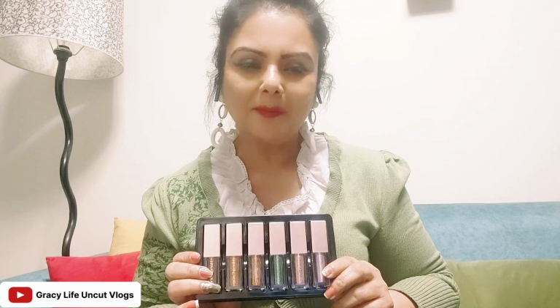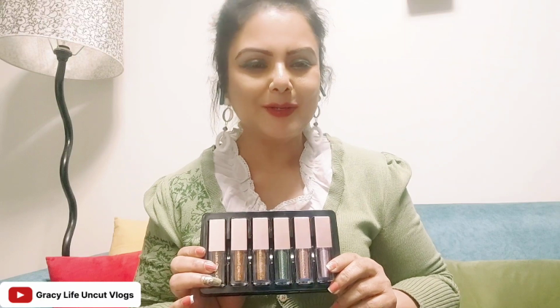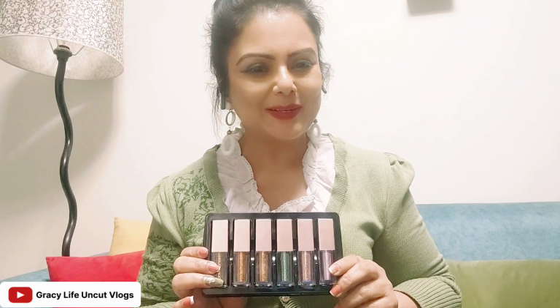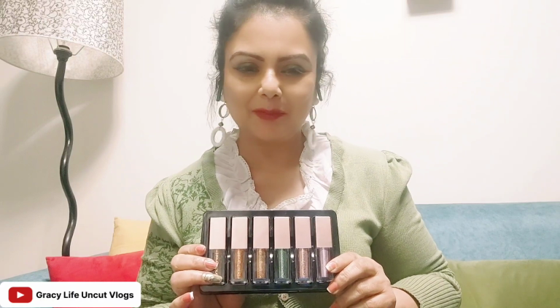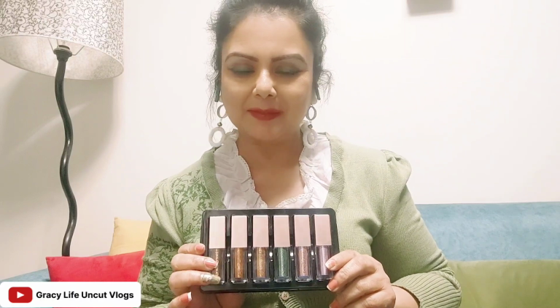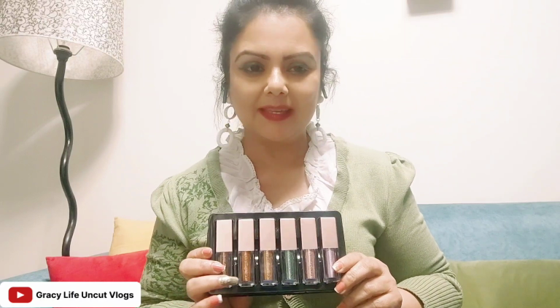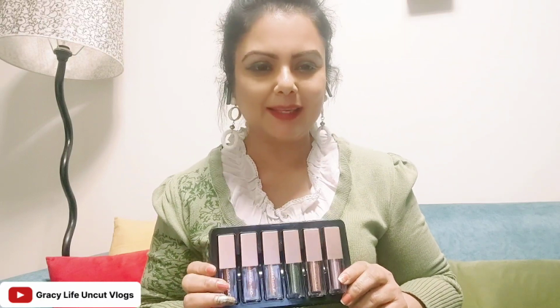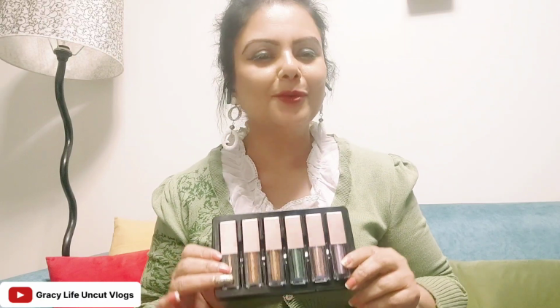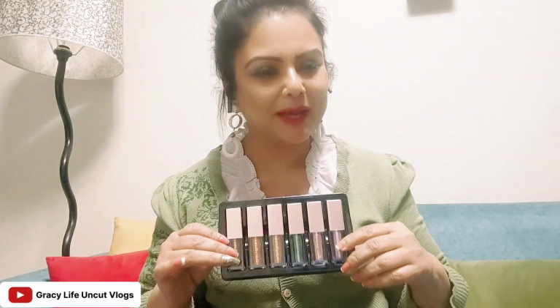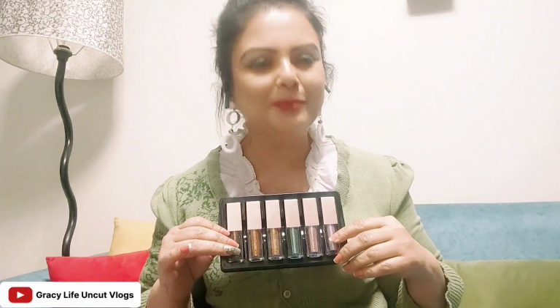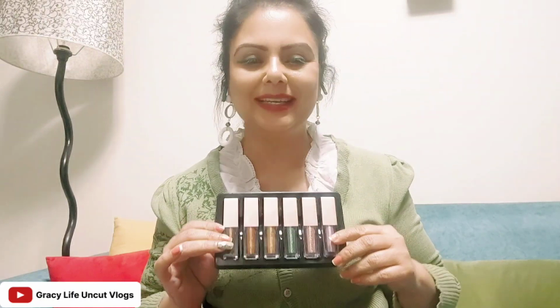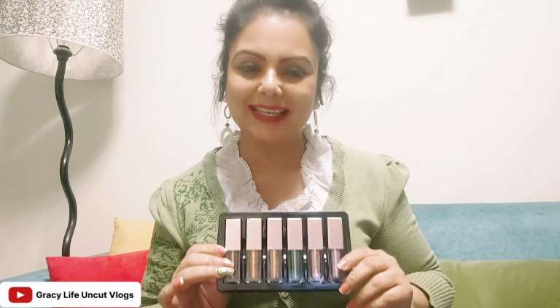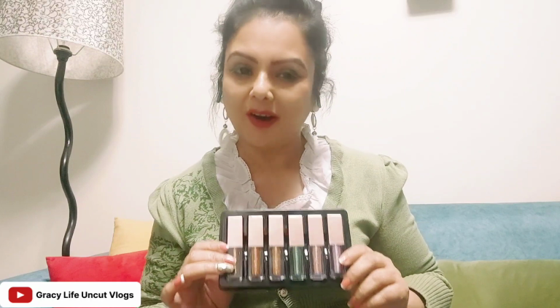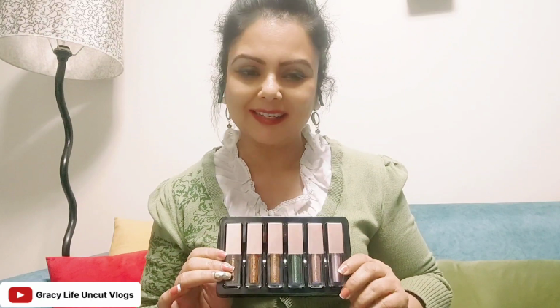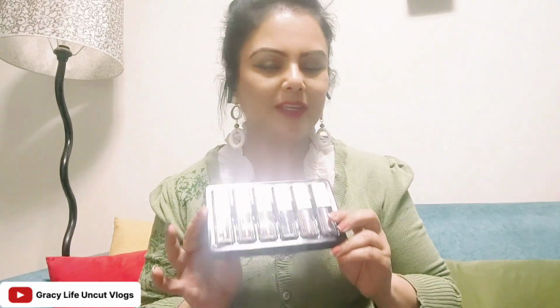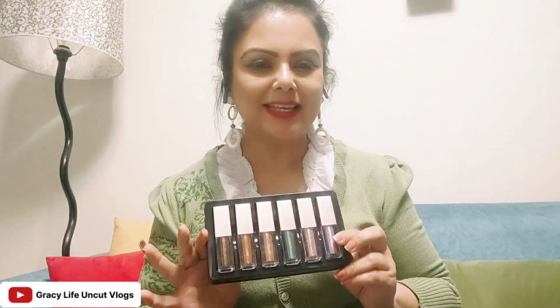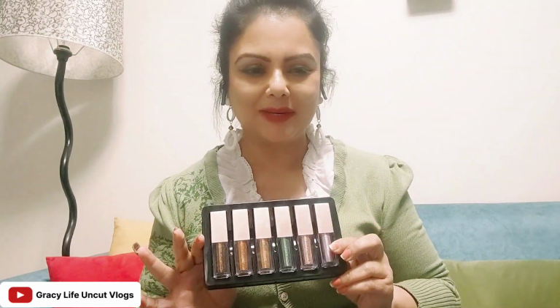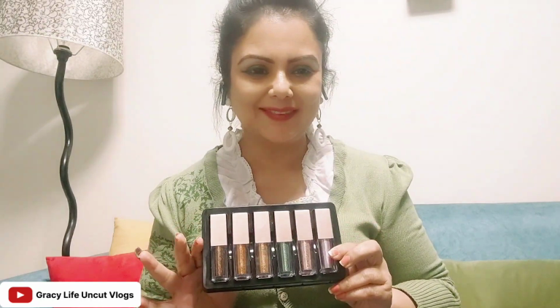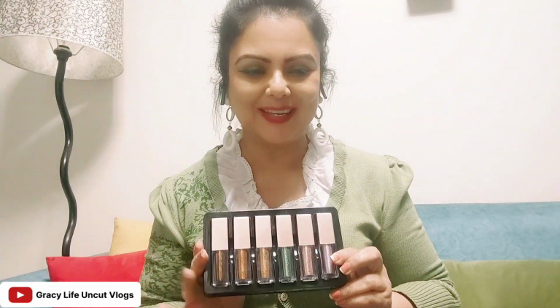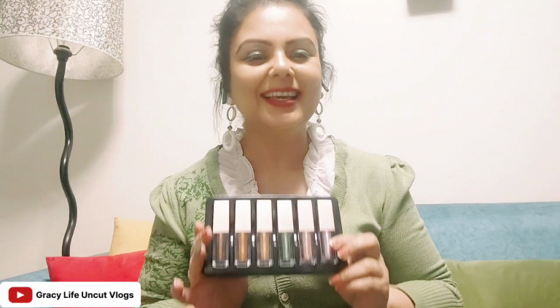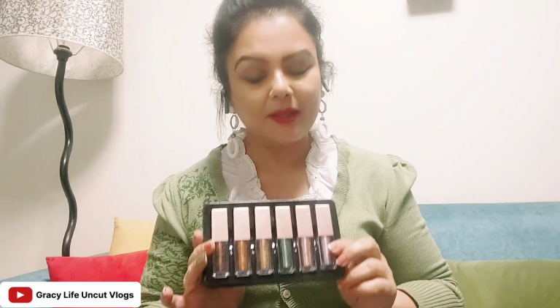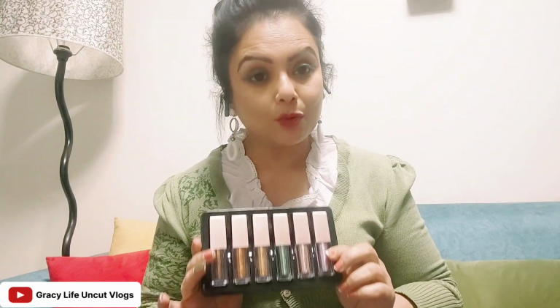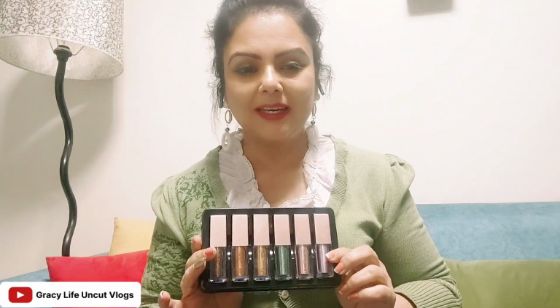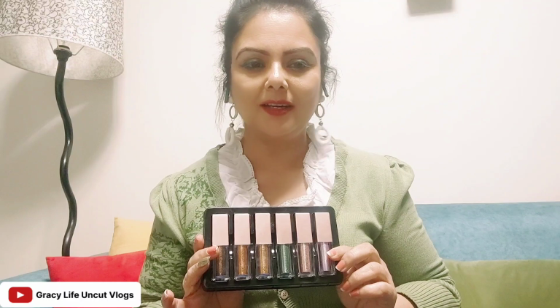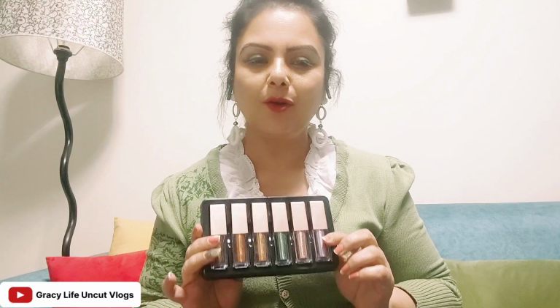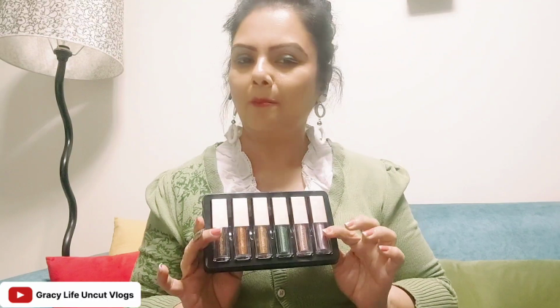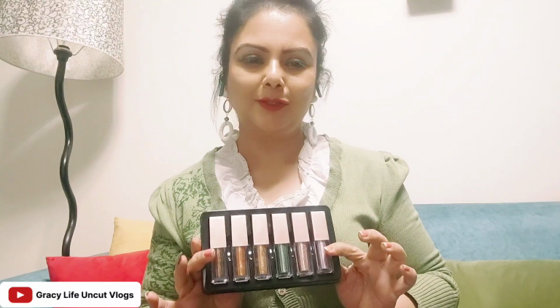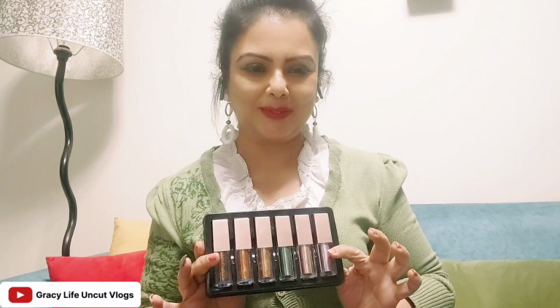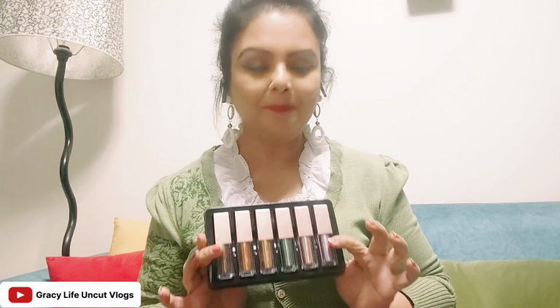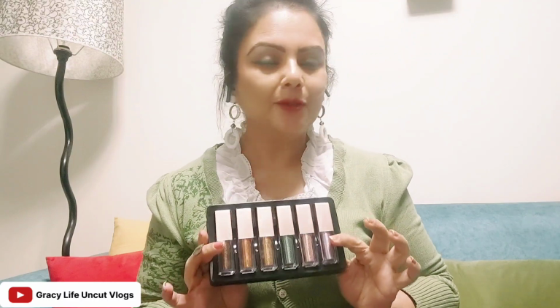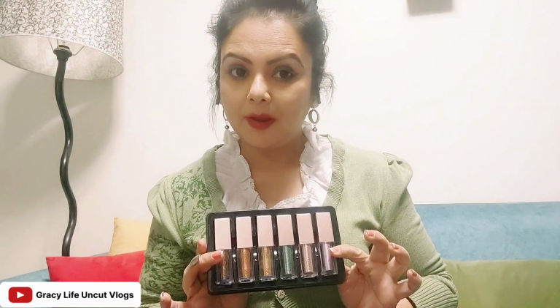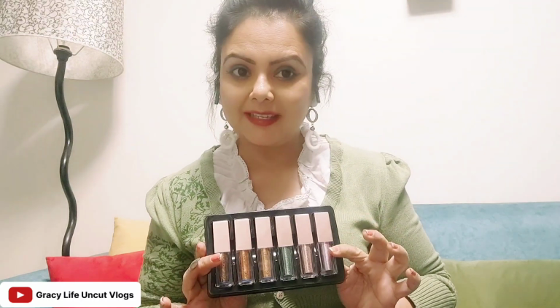I will bring other small products for you because I ordered them all for myself. This is not a collaboration video — I have ordered them all personally and I am very happy with them. So you should order them too.